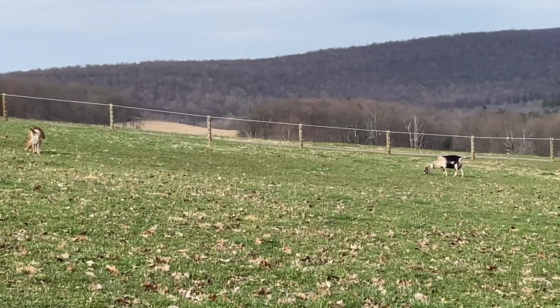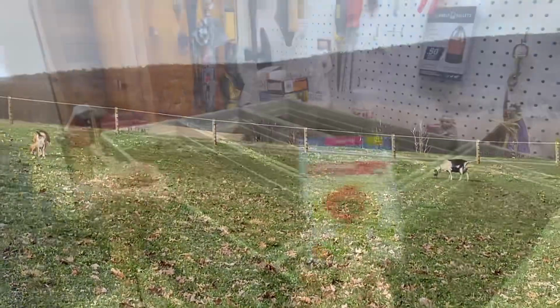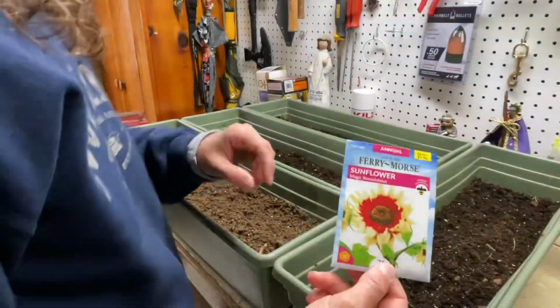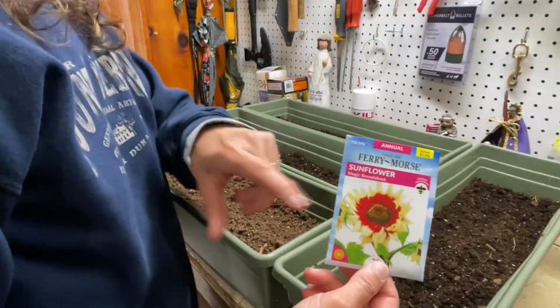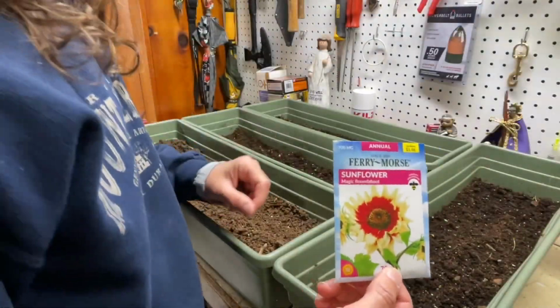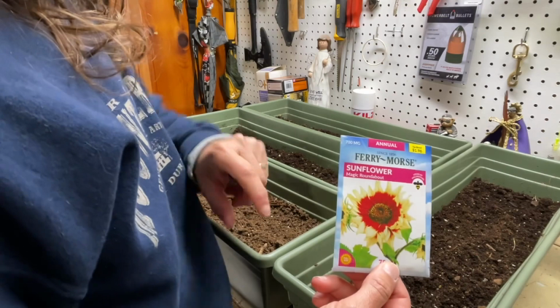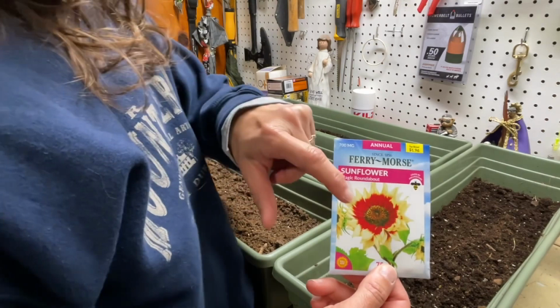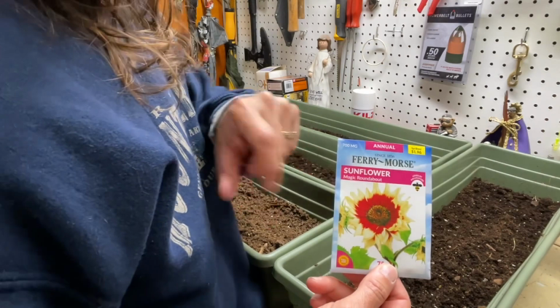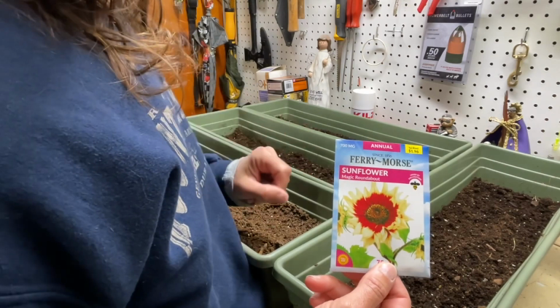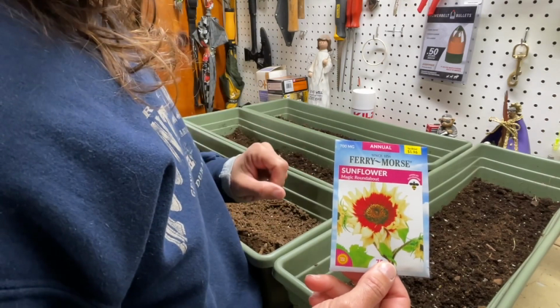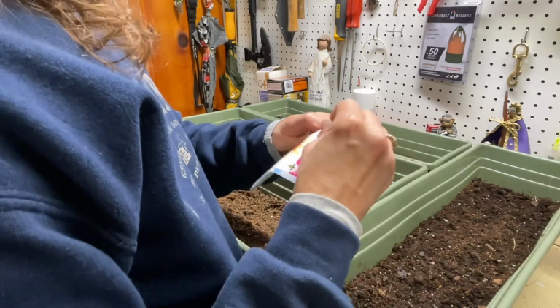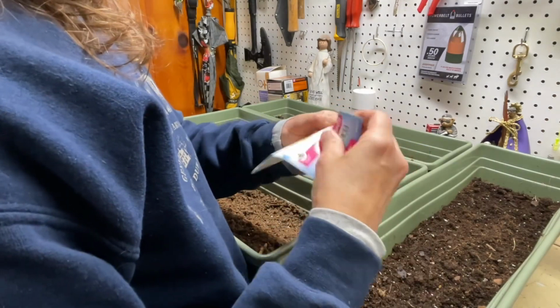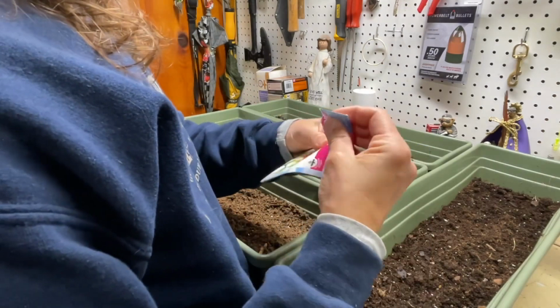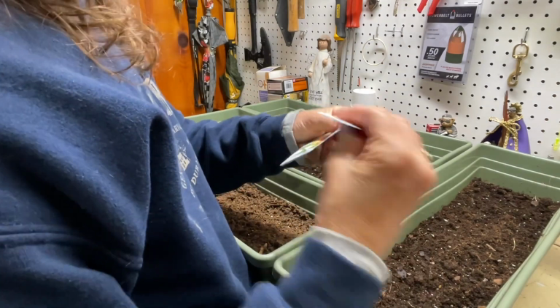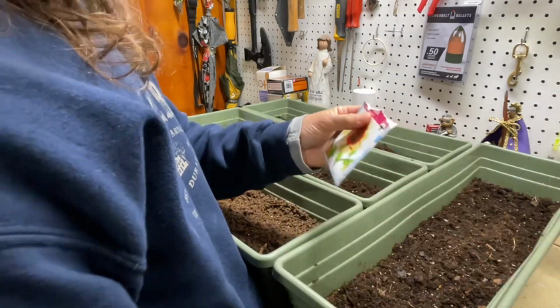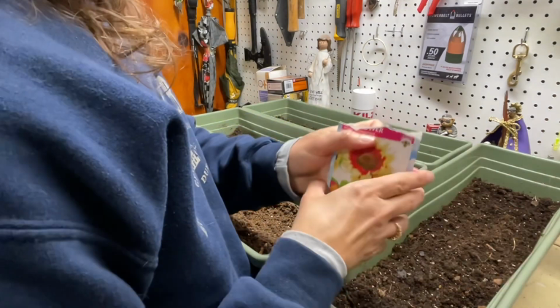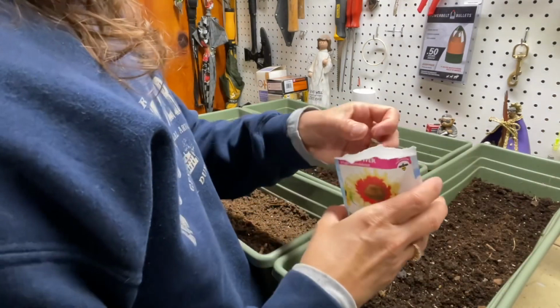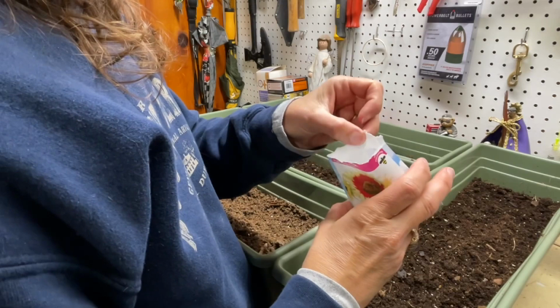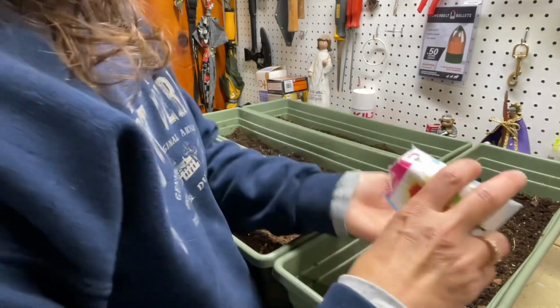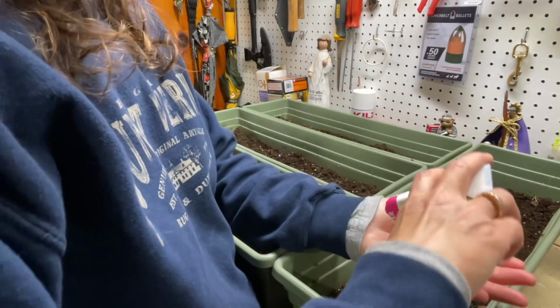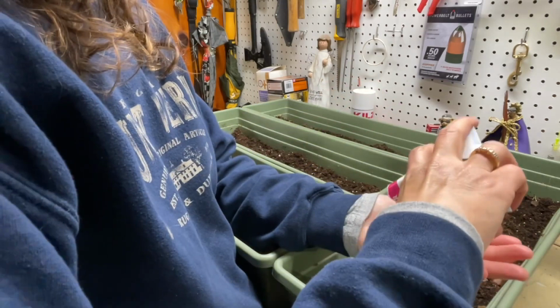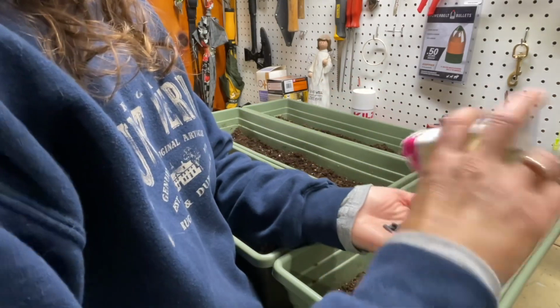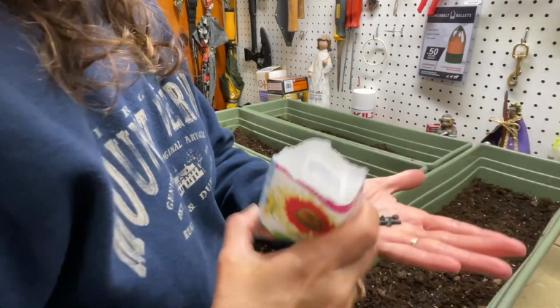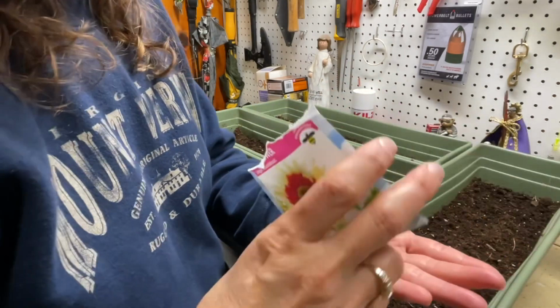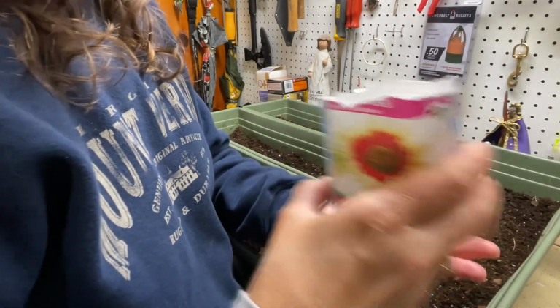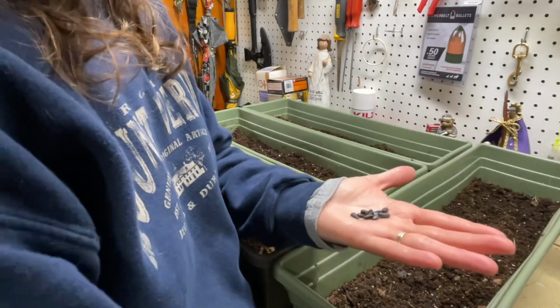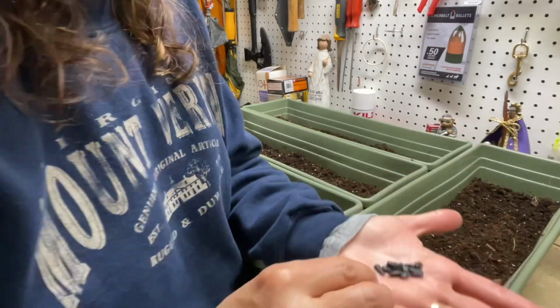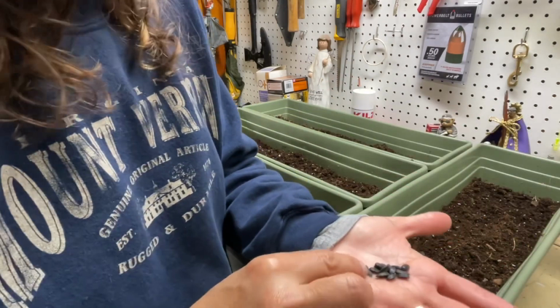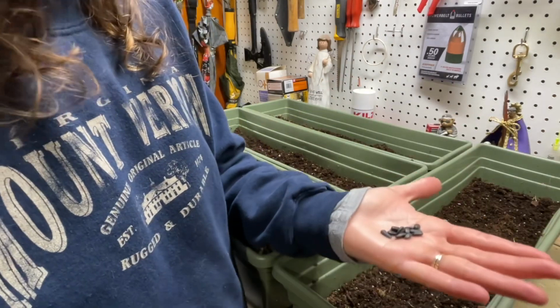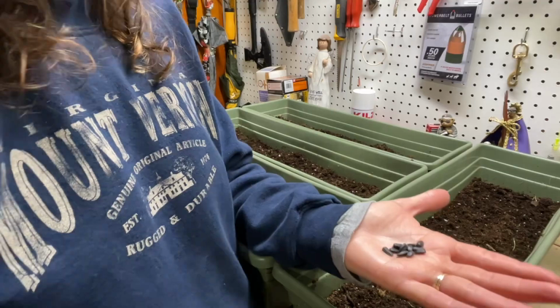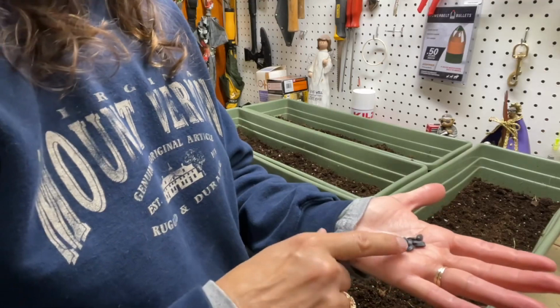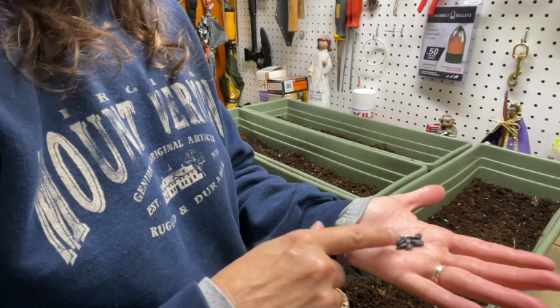Alright, look at that beauty. I never panned out a sunflower before. Beautiful. So let's see how many seeds we got — not many, but that's good enough for one container.